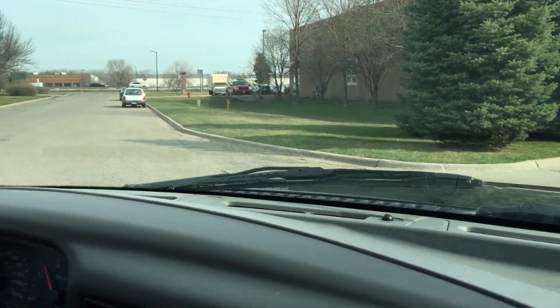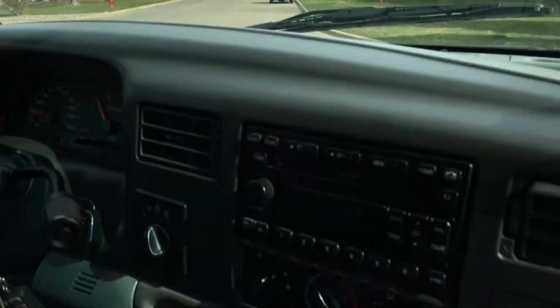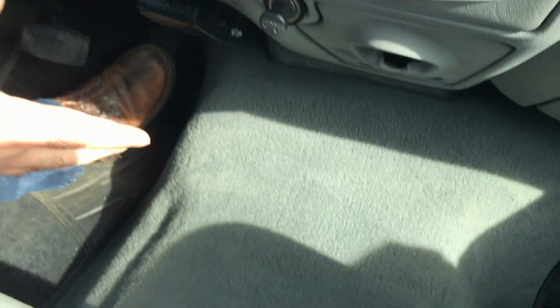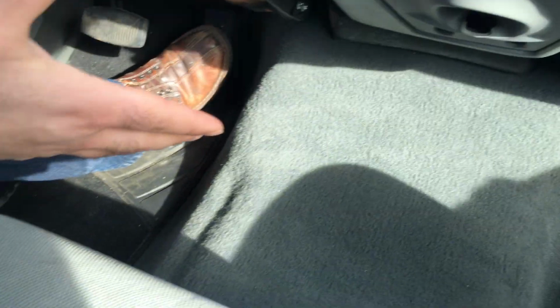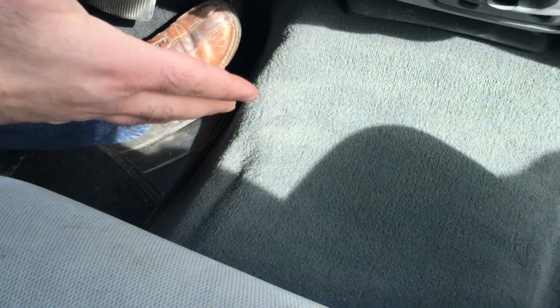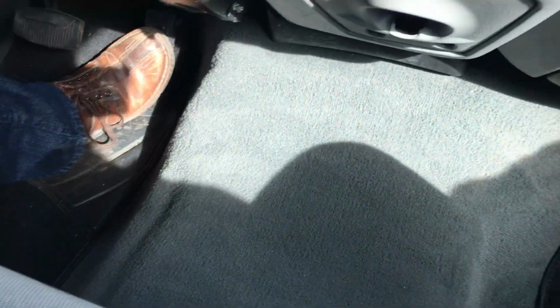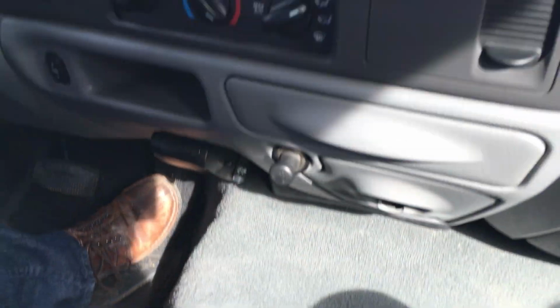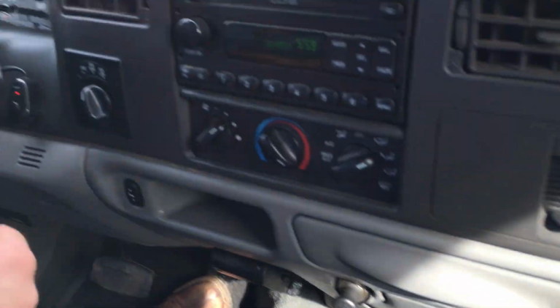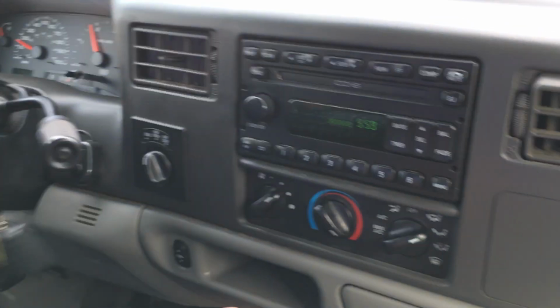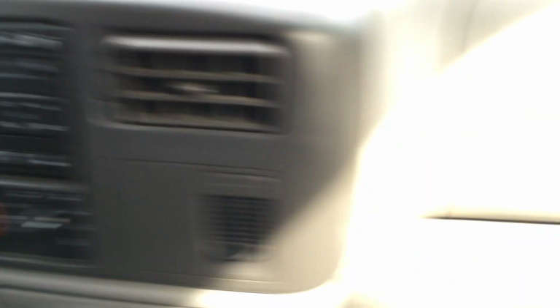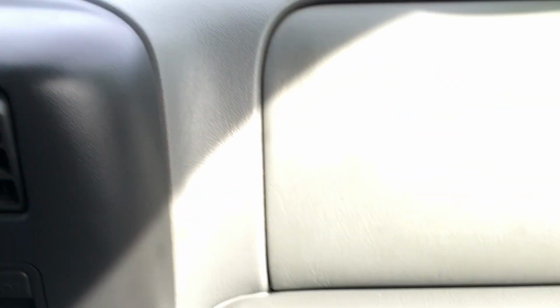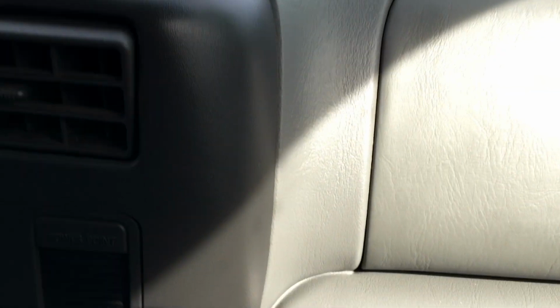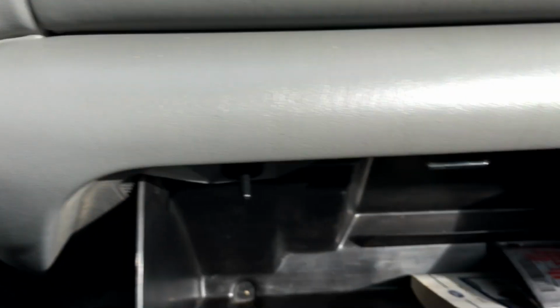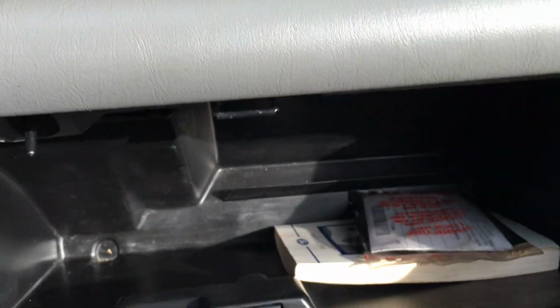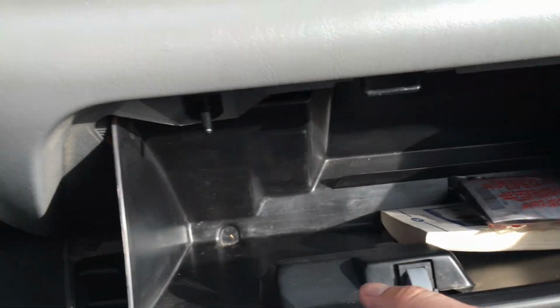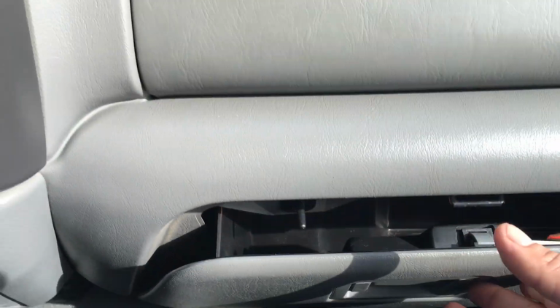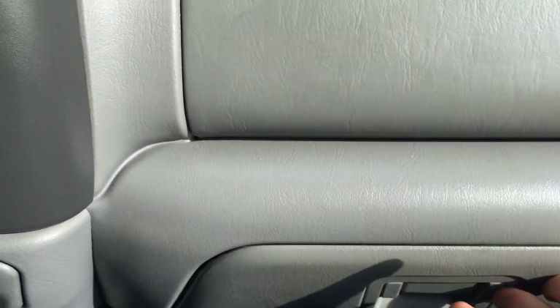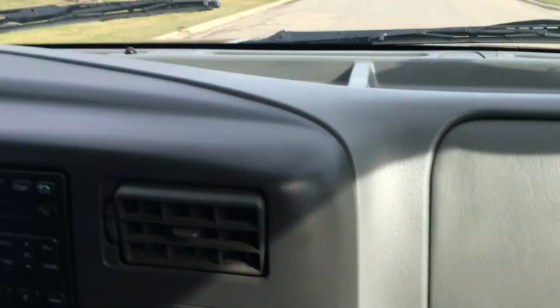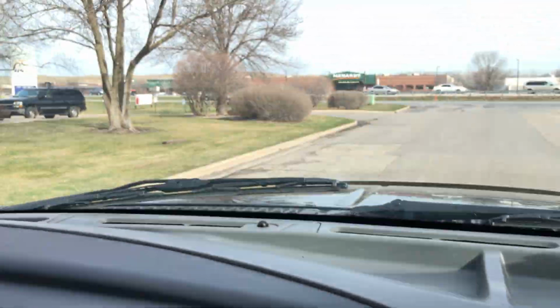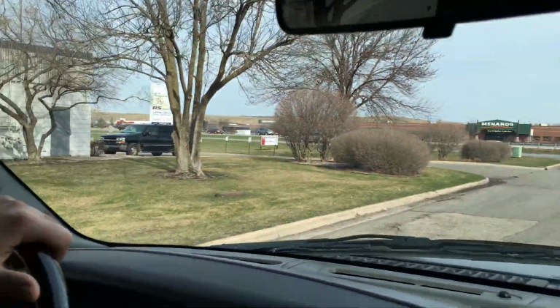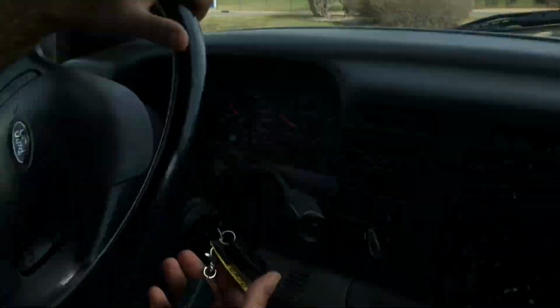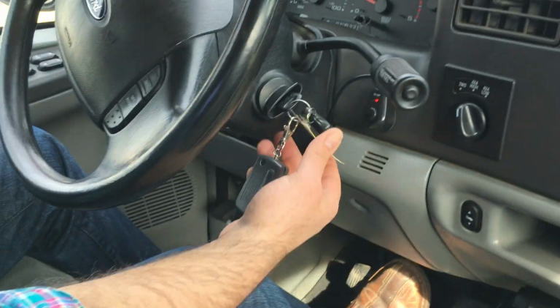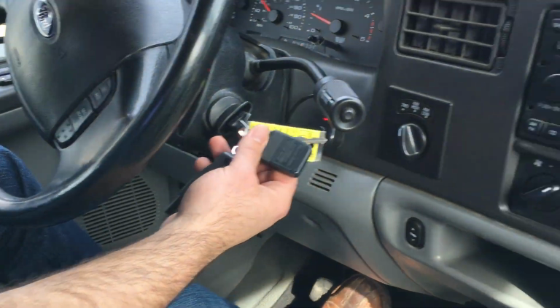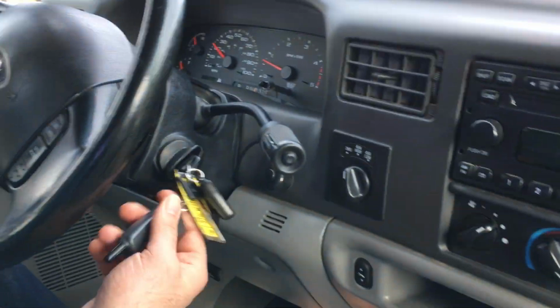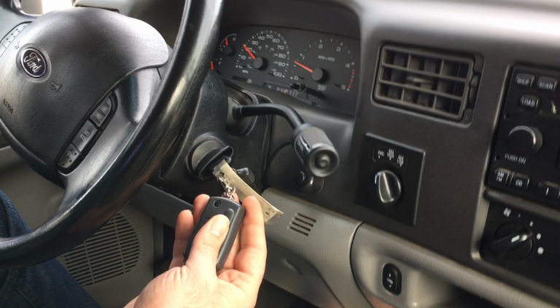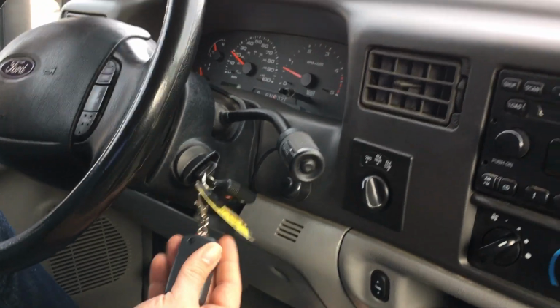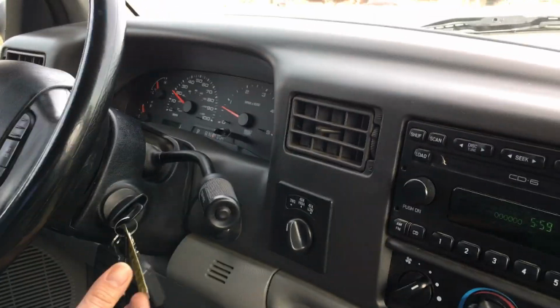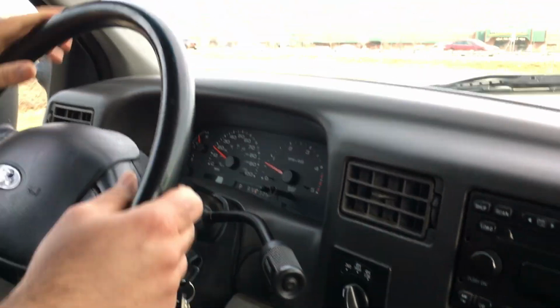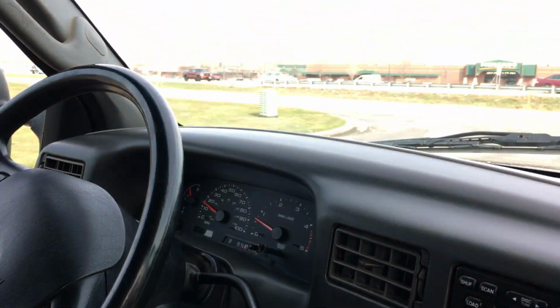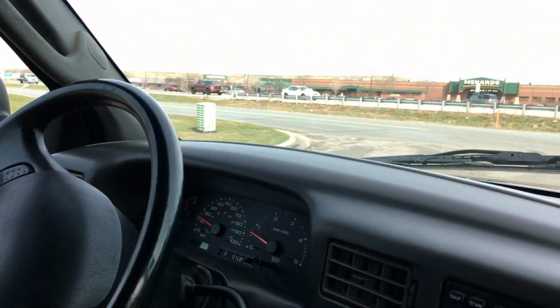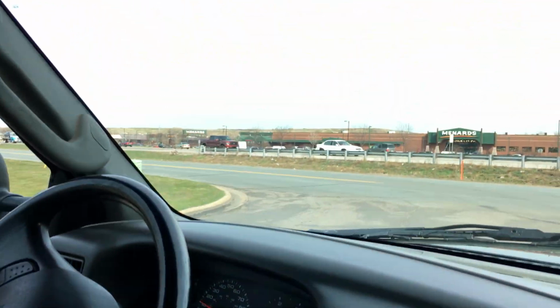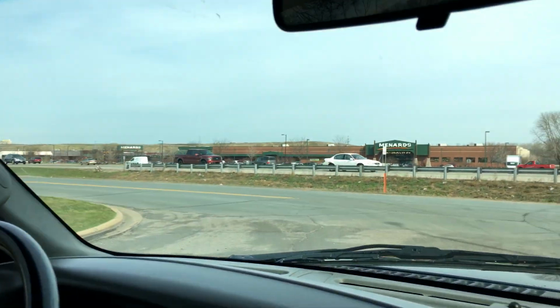Interior's in nice shape — look at the carpet, look at the upholstery. Open up the glove box — it's got all the owner's manuals that came with the vehicle. Keyless entry, remote start — these are all added options that you get.